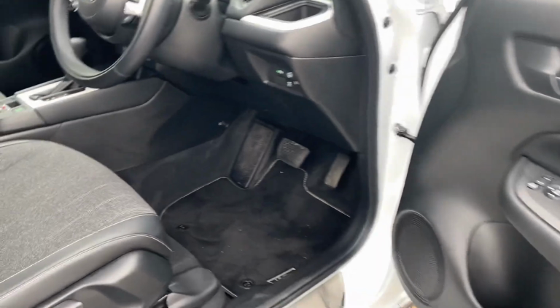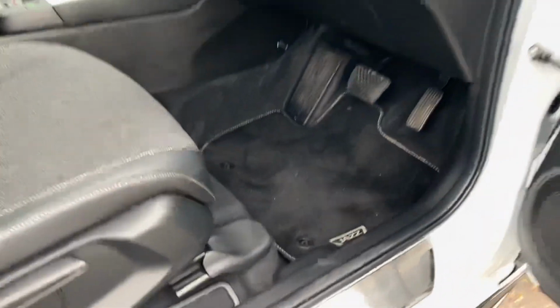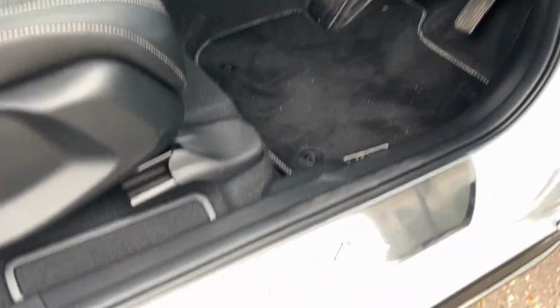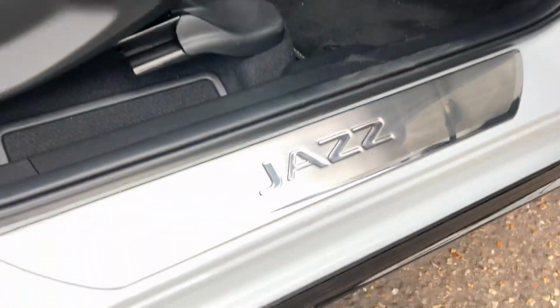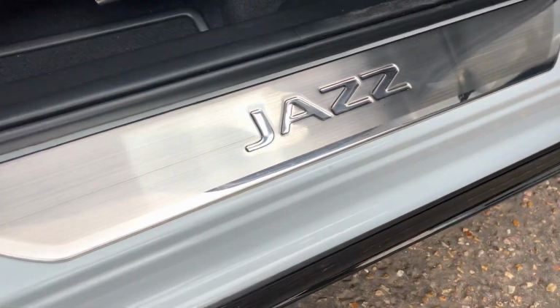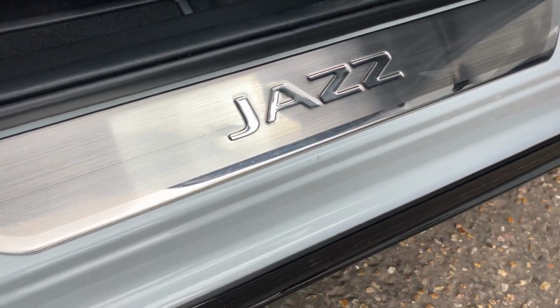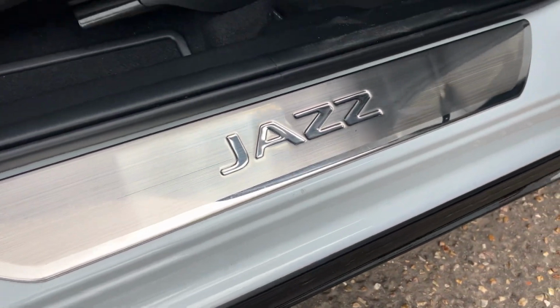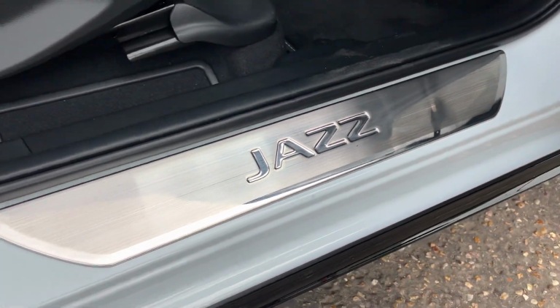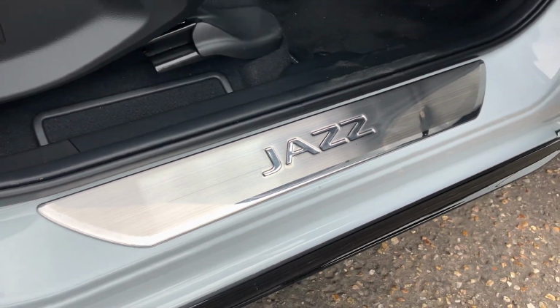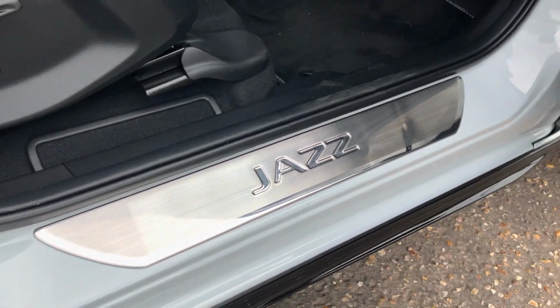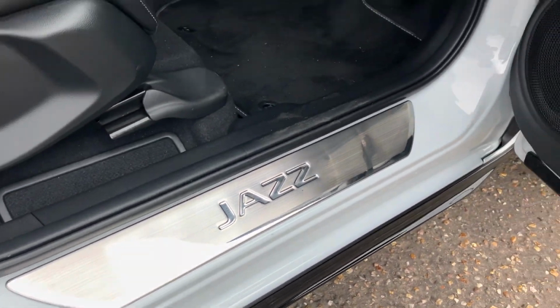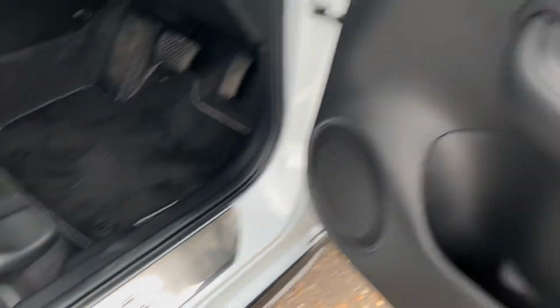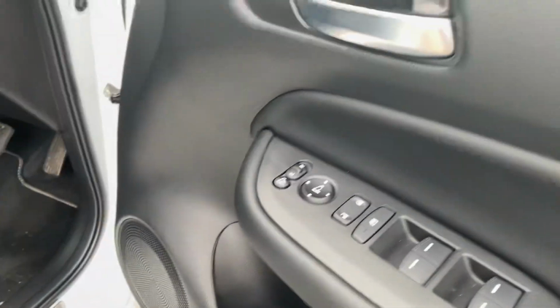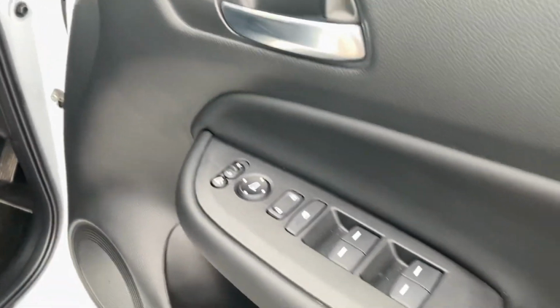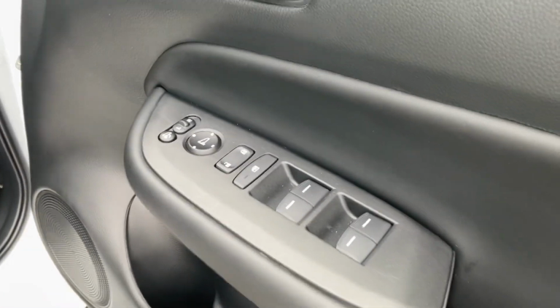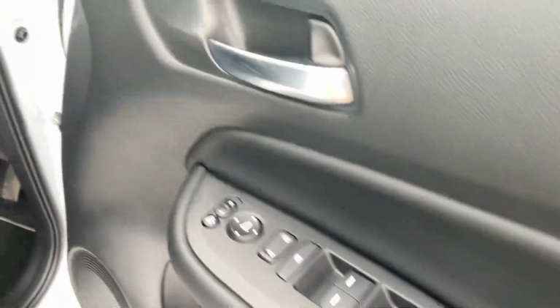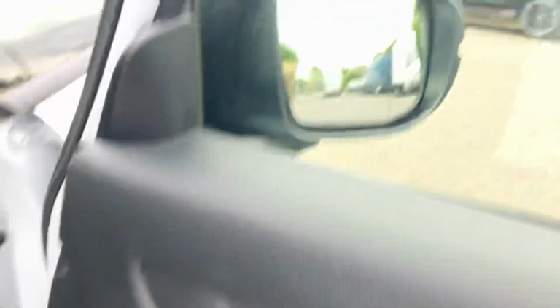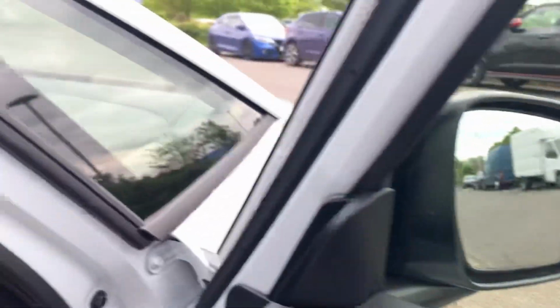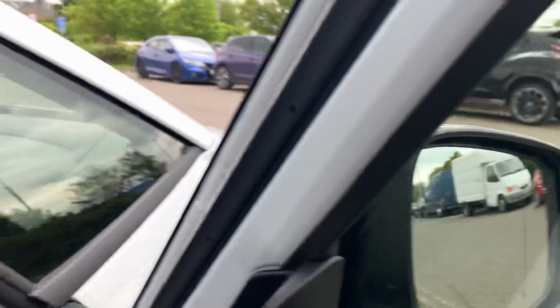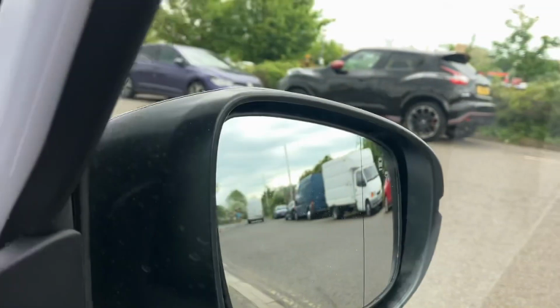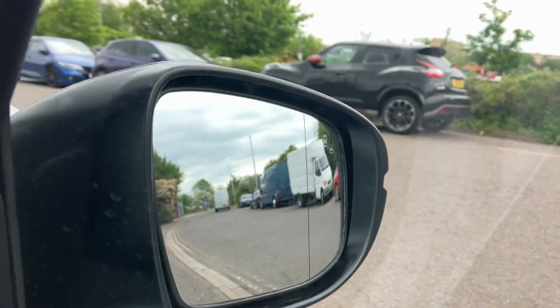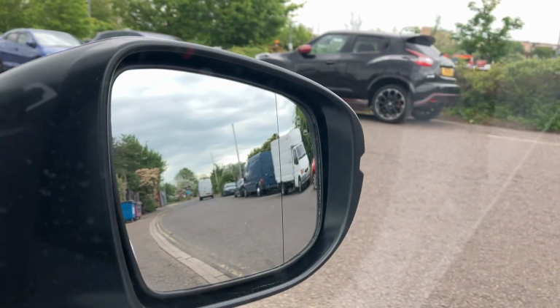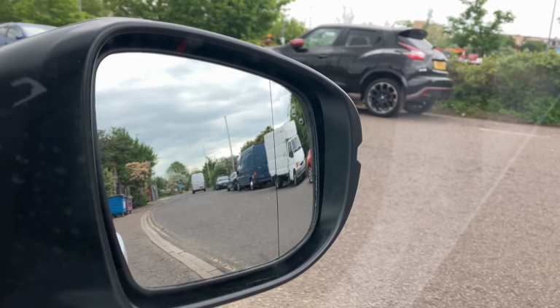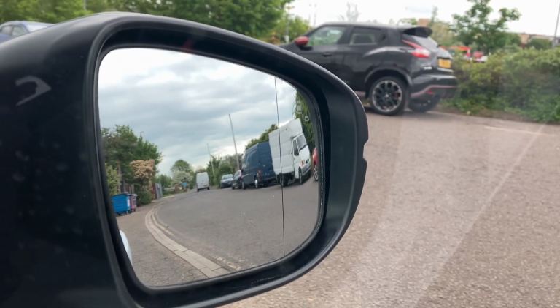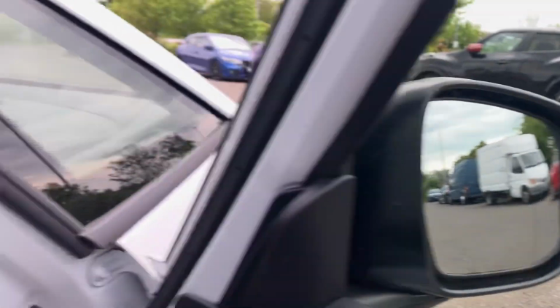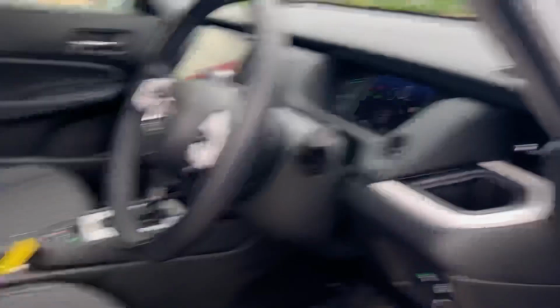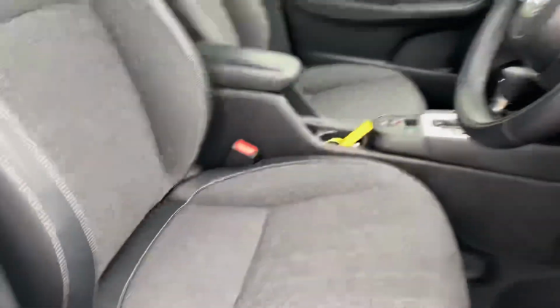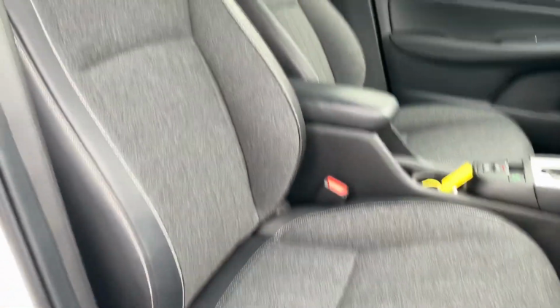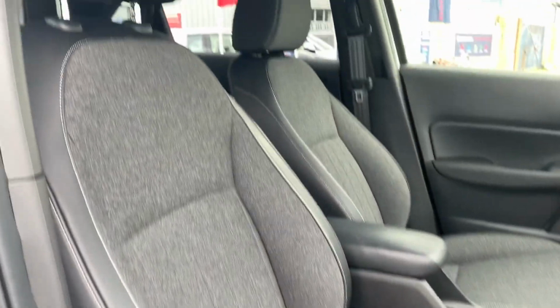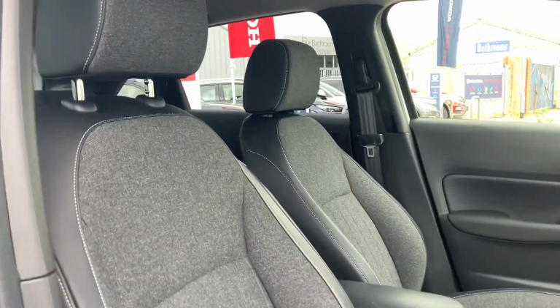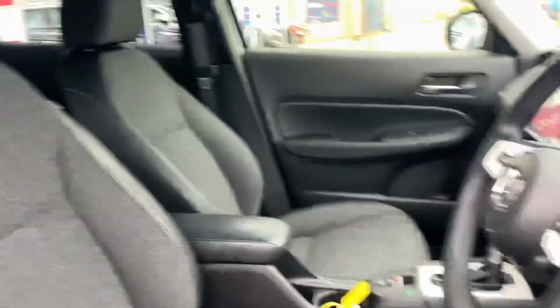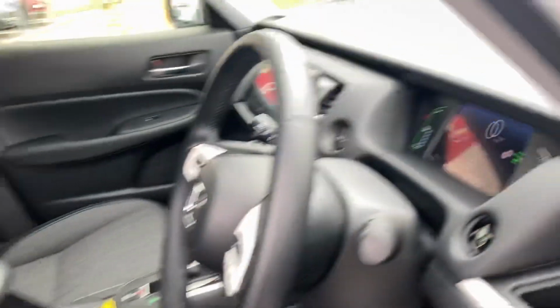We've also fitted silver door step garnishes to protect the paintwork. We've got front and rear electric windows, electric mirrors, and power-fold mirrors. There's blind spot monitoring in there as well for safety, and heated front seats.